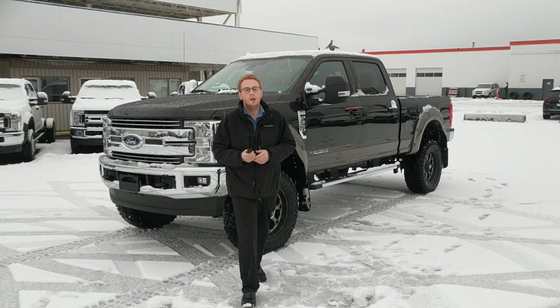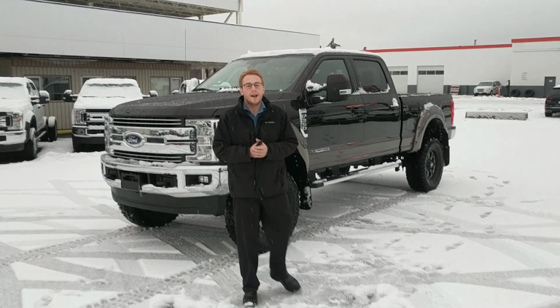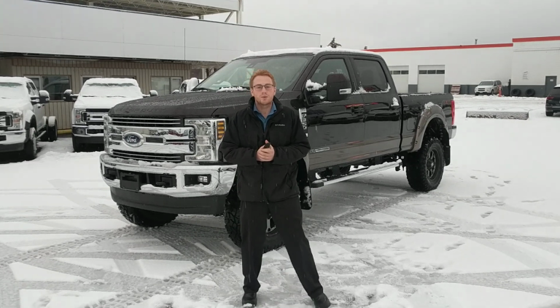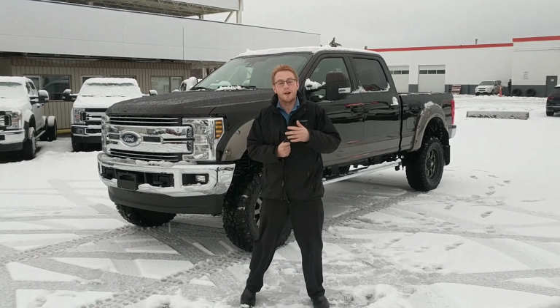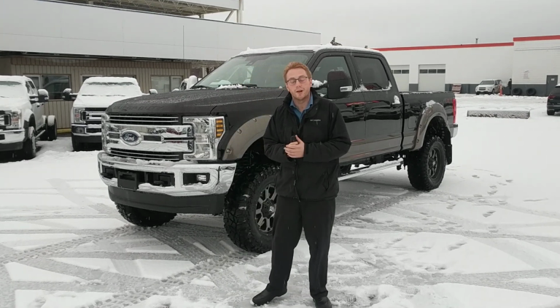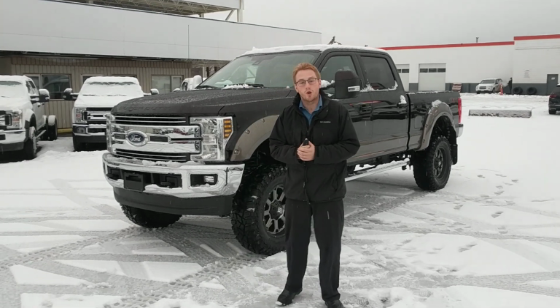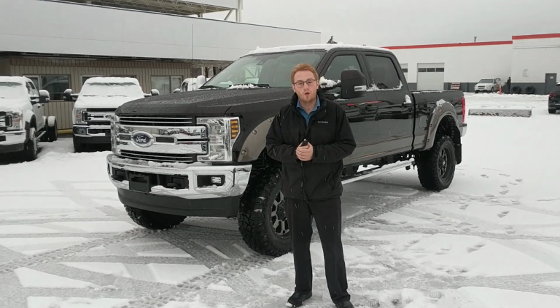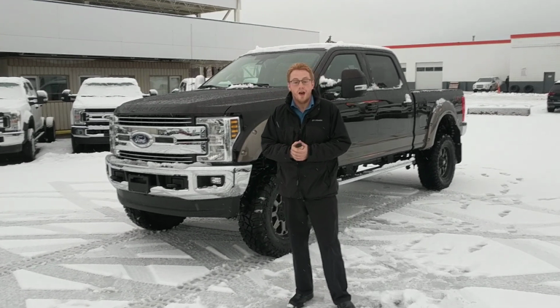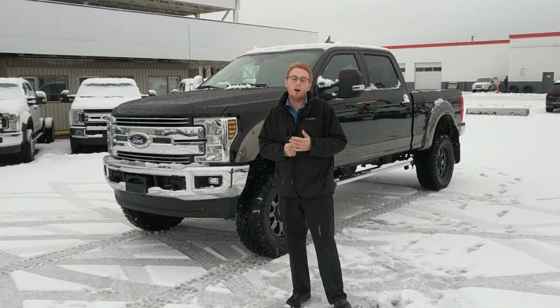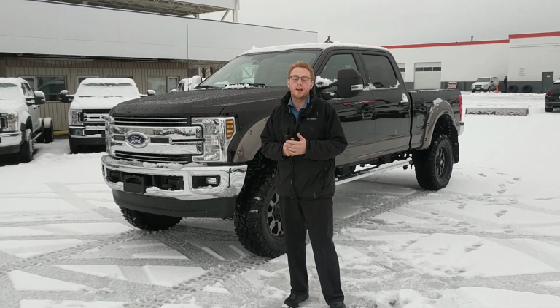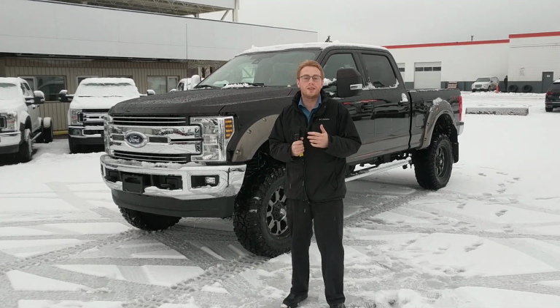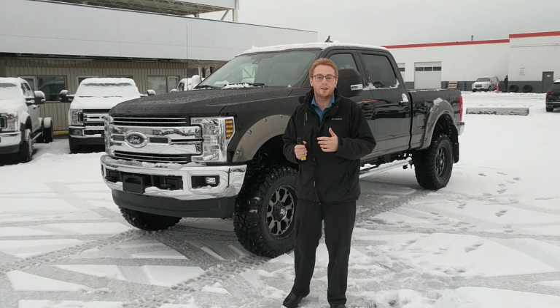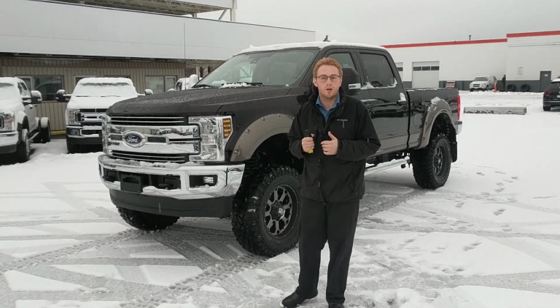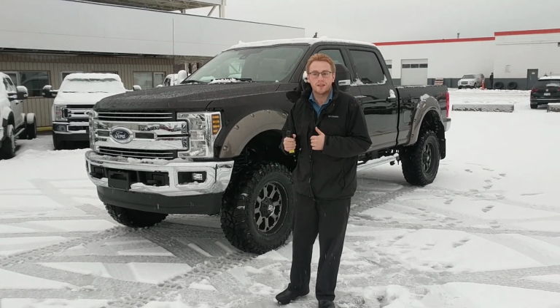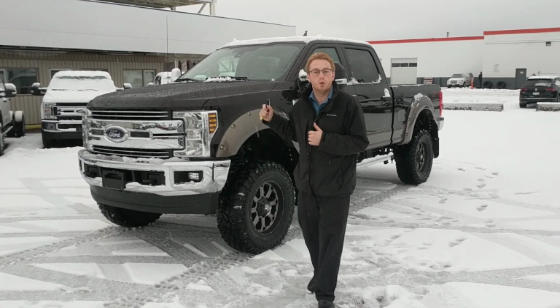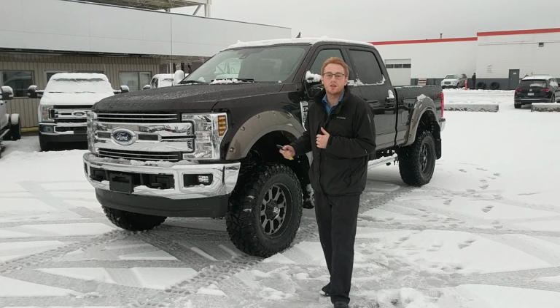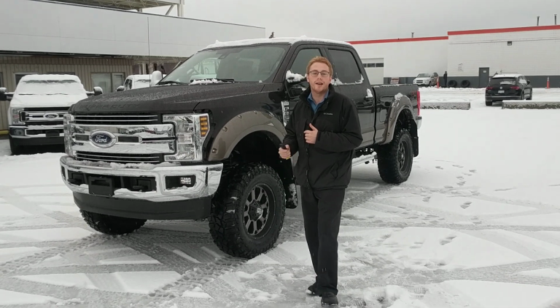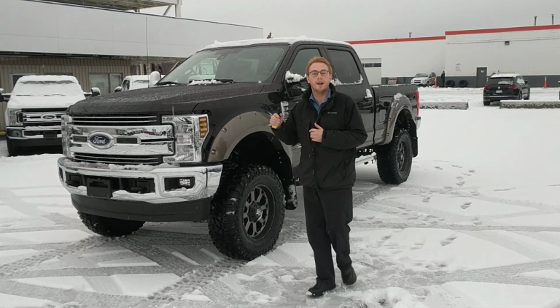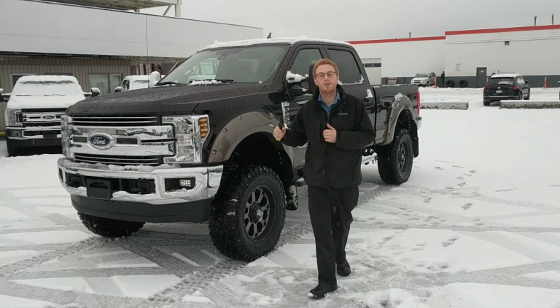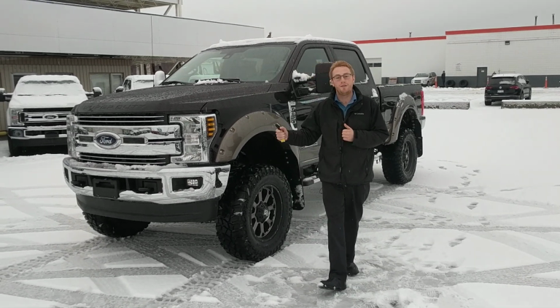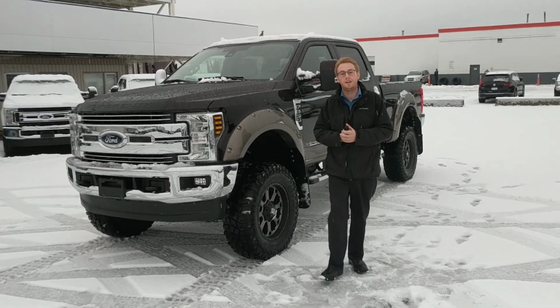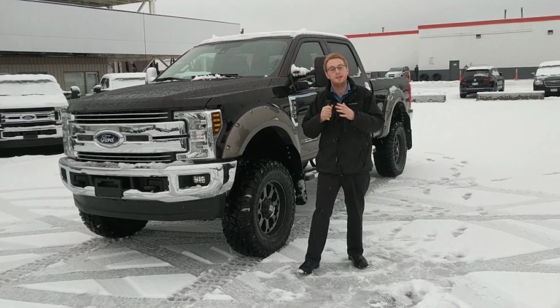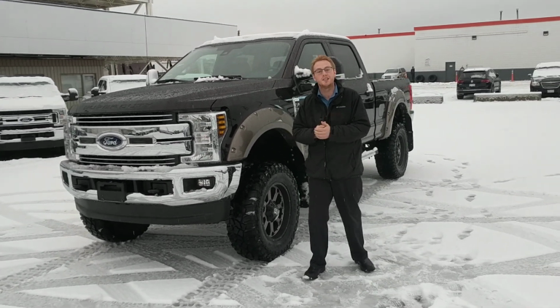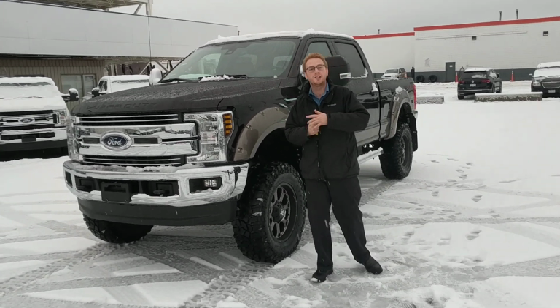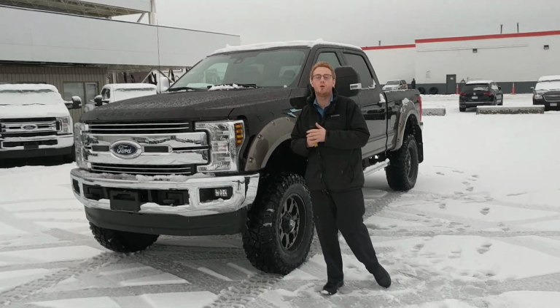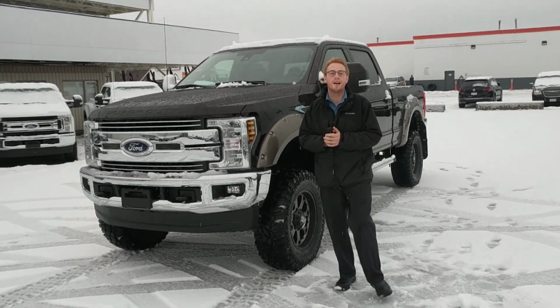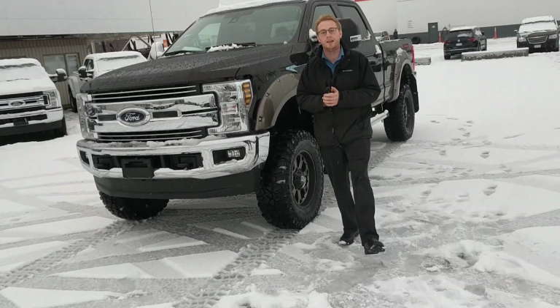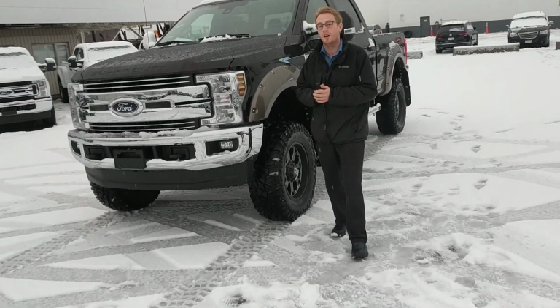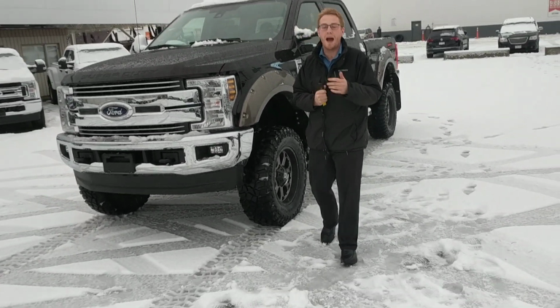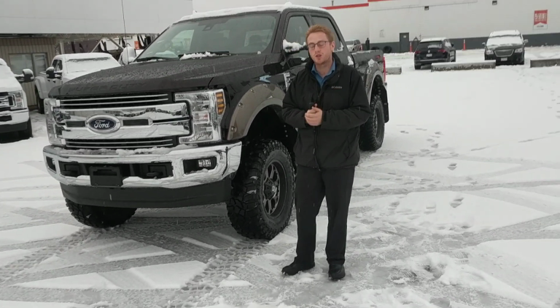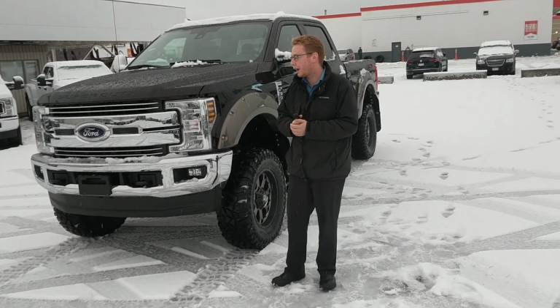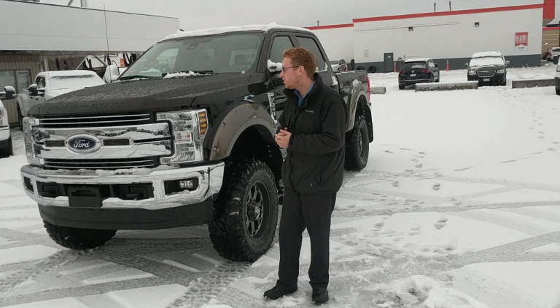Hey guys, Robert here at Prince George Ford. I want to take a quick second to show you this 2019 F-350 diesel 6.7 liter Power Stroke engine.